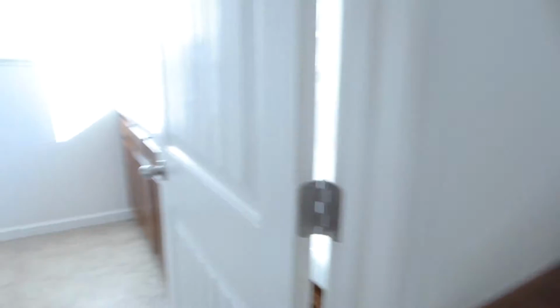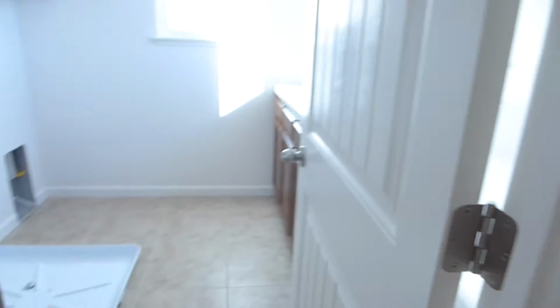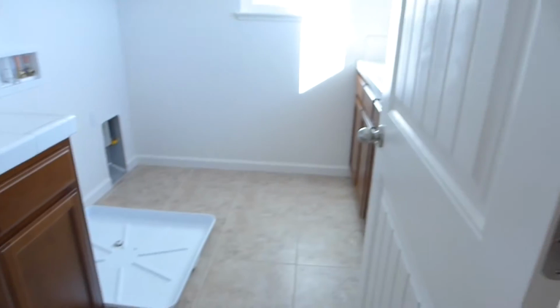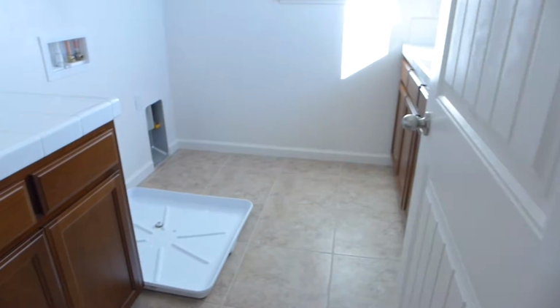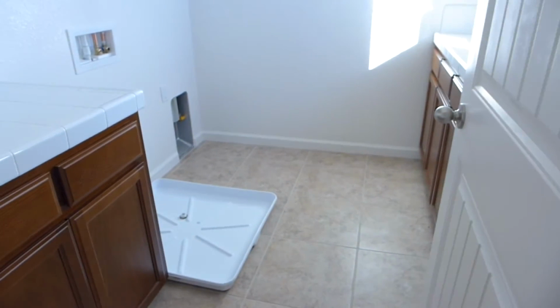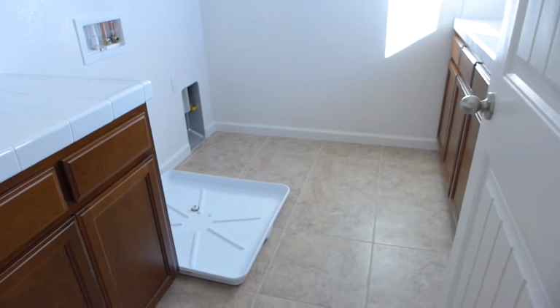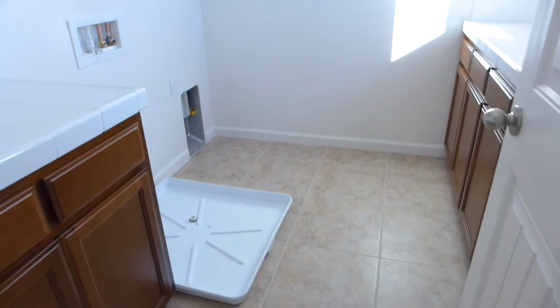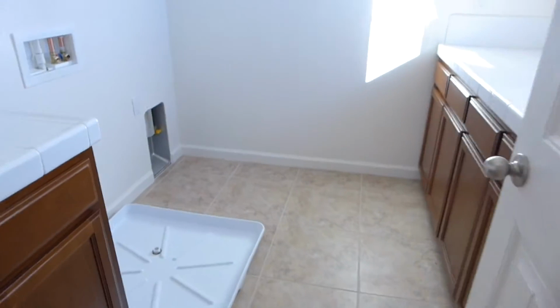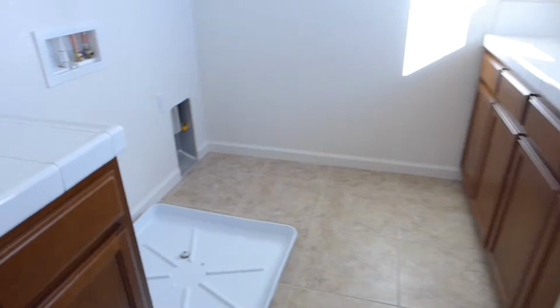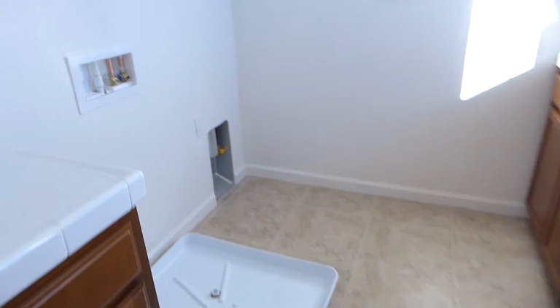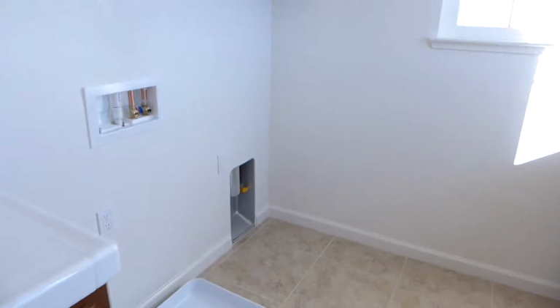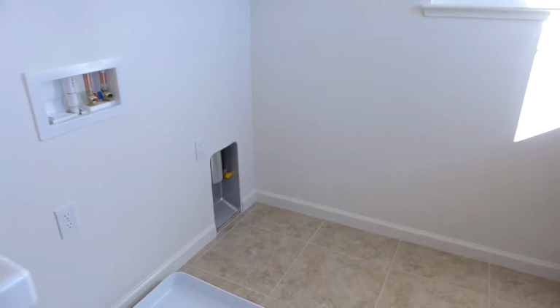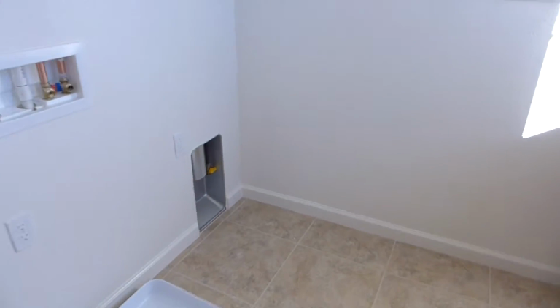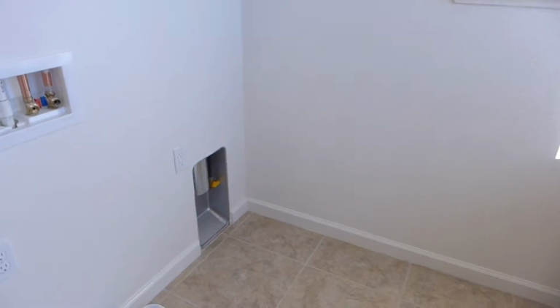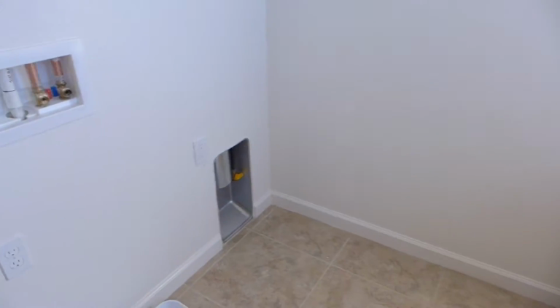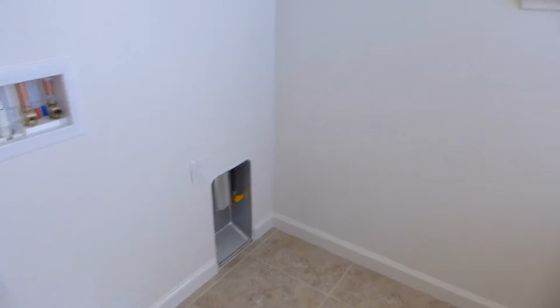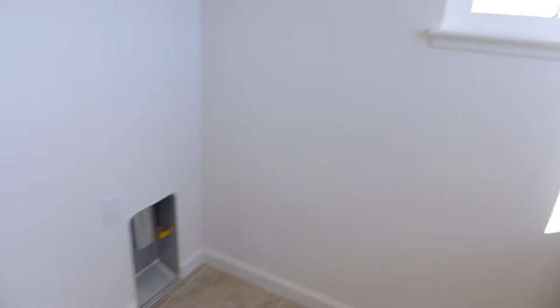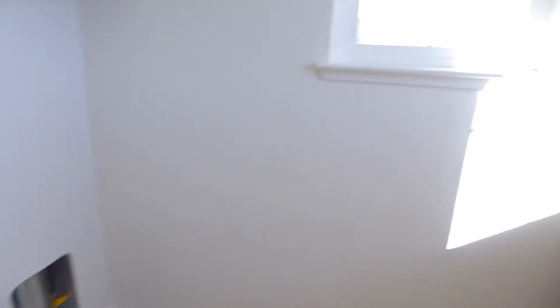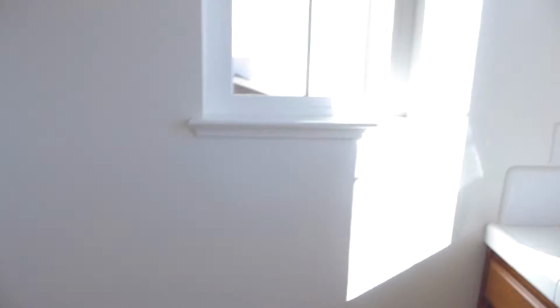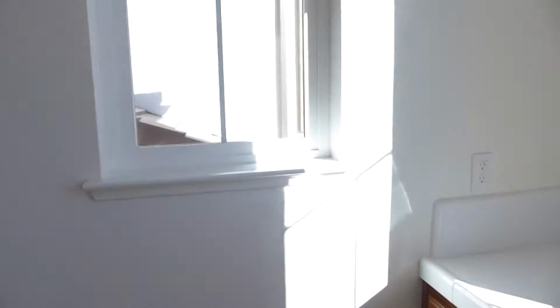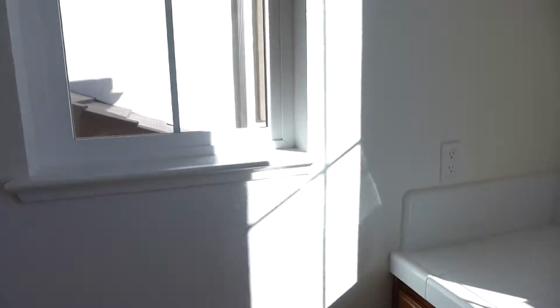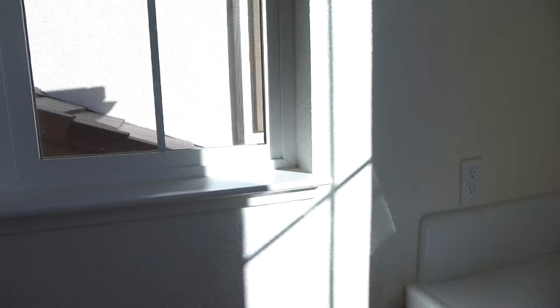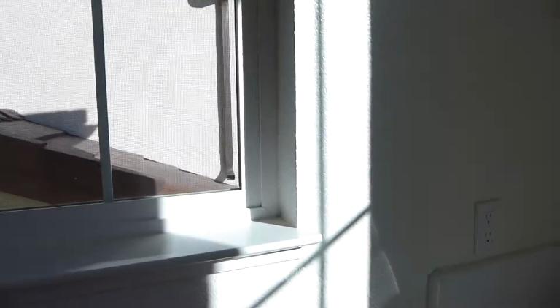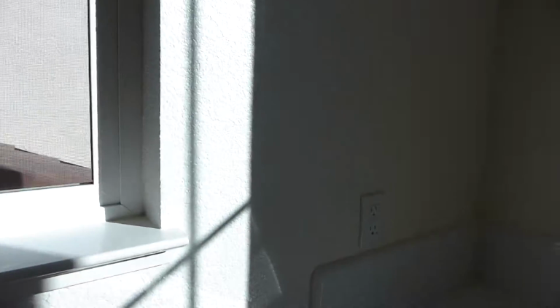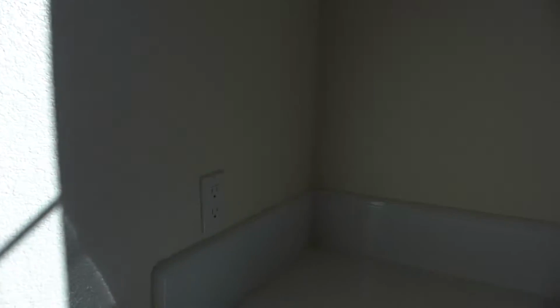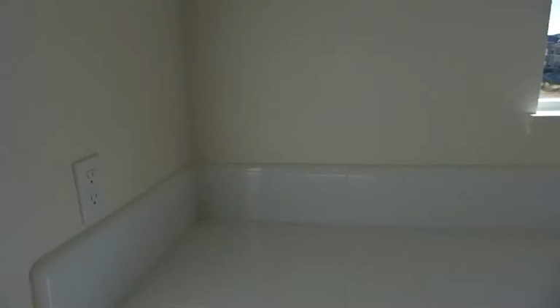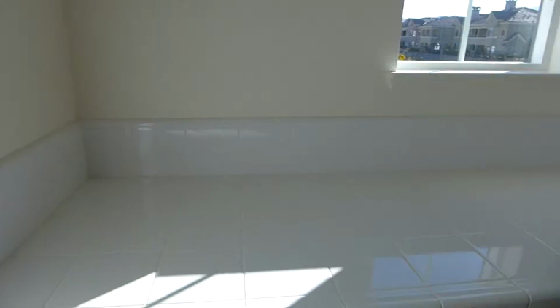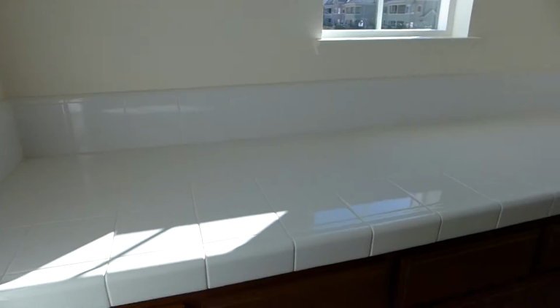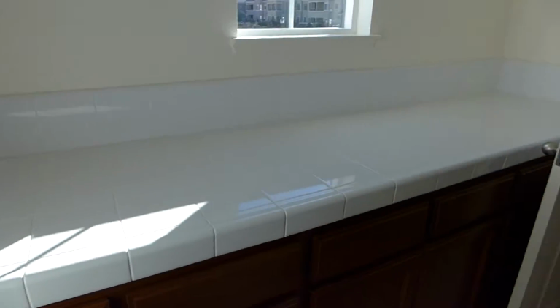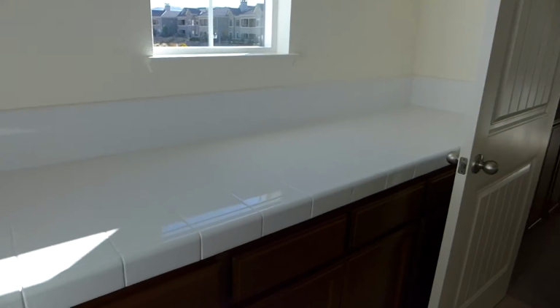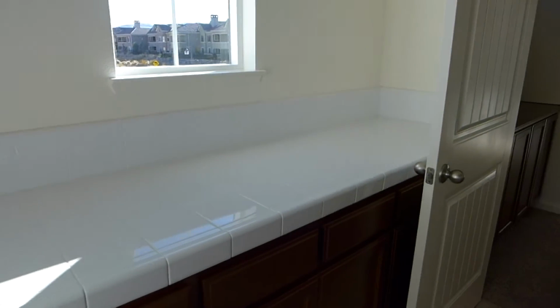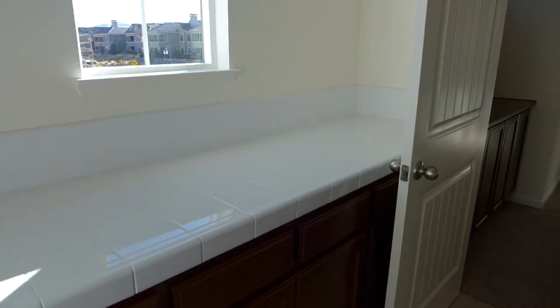Immediately to the left, you have the laundry room — lots of cabinet space, gas hookups, lots of light, tons of counter space. I've never been in a laundry room I love so much.